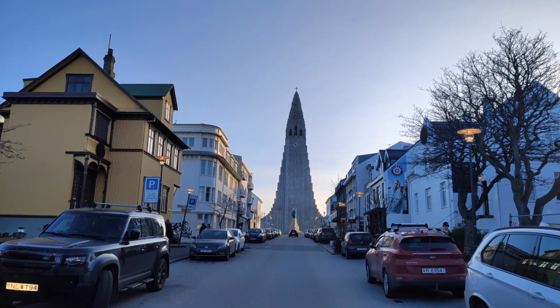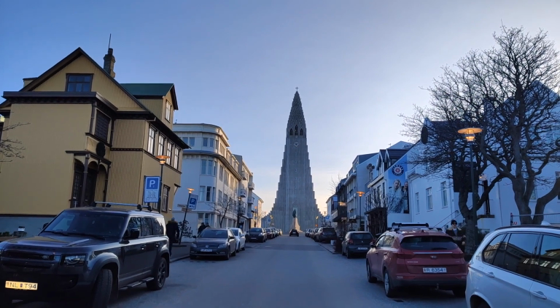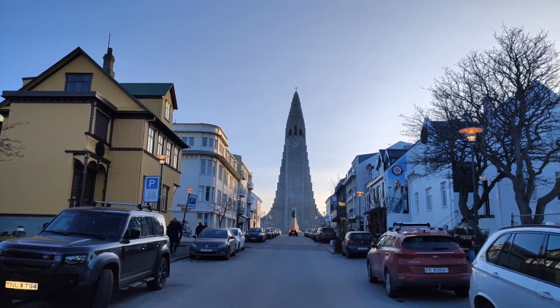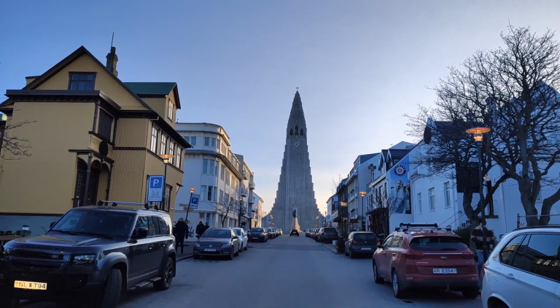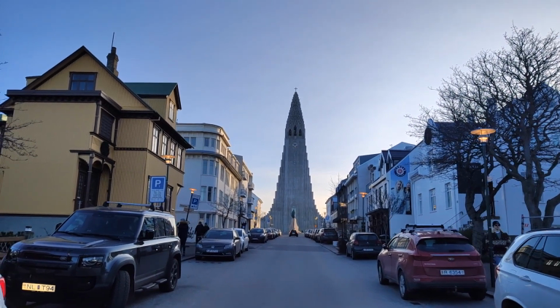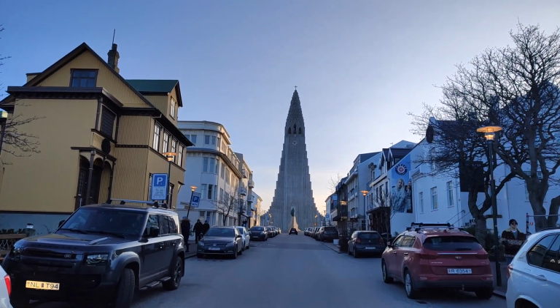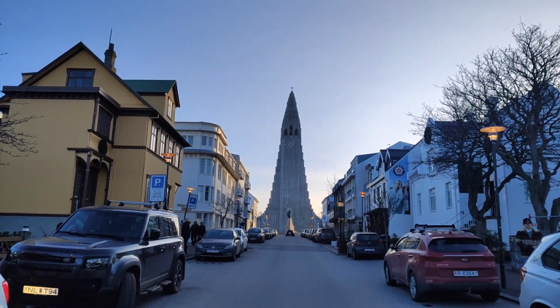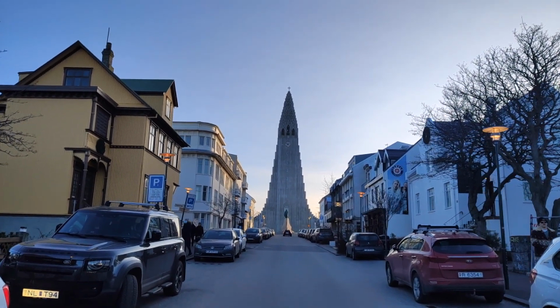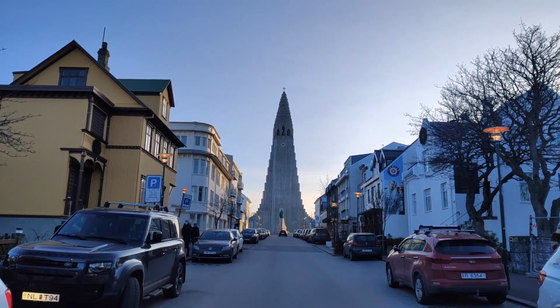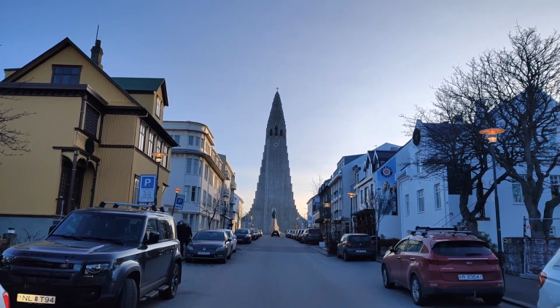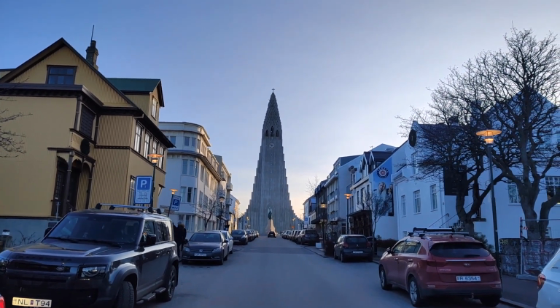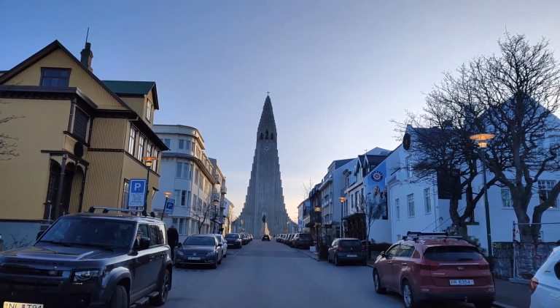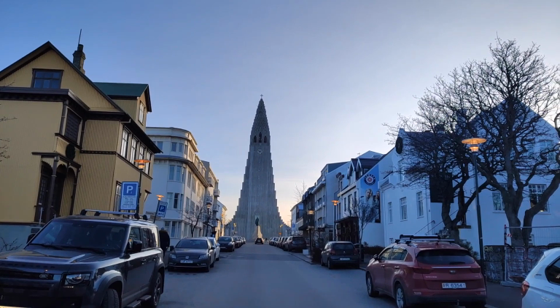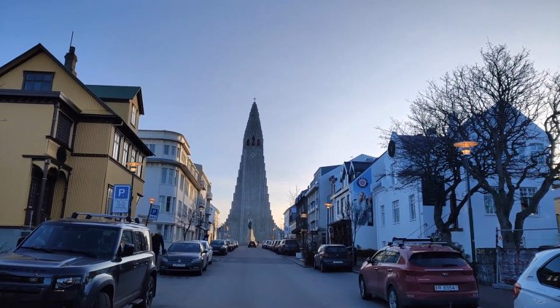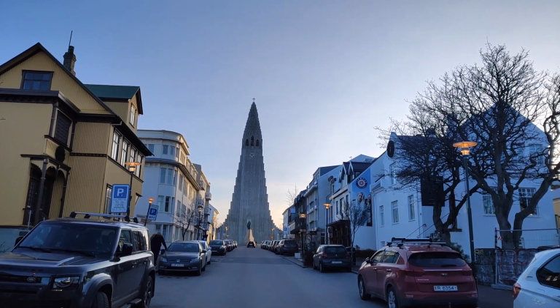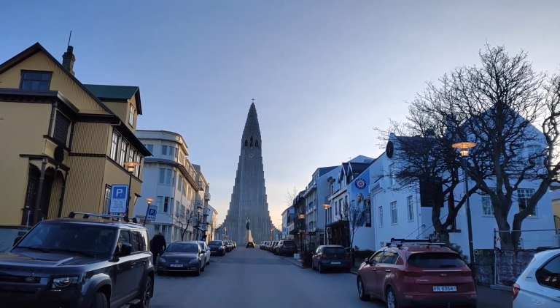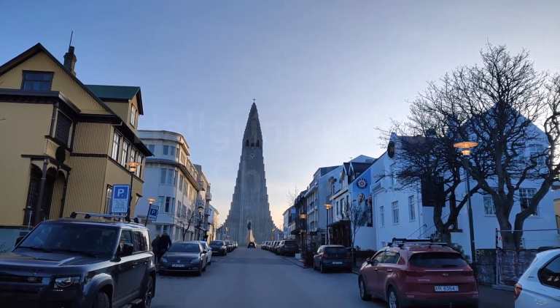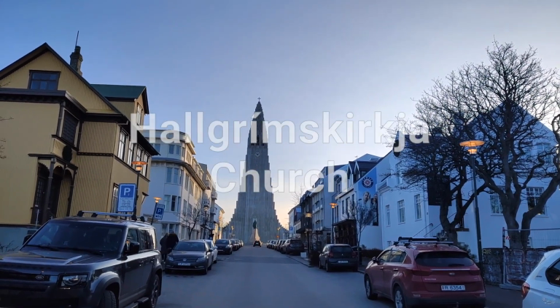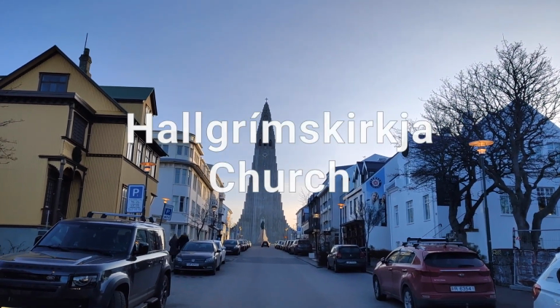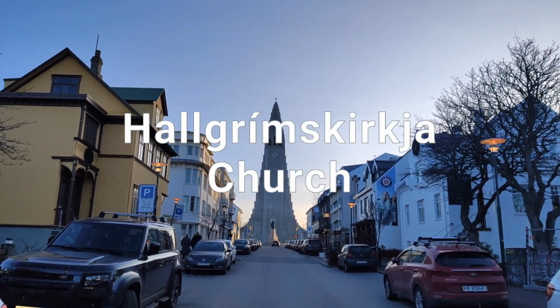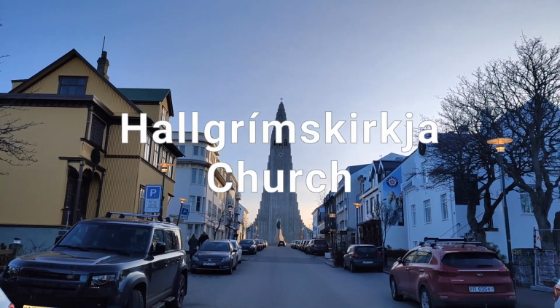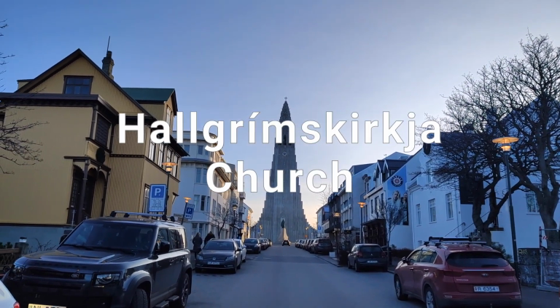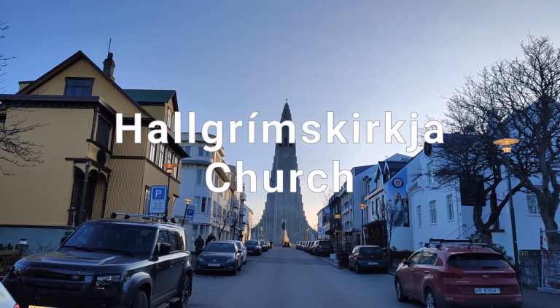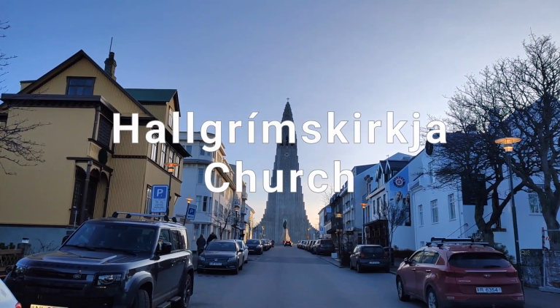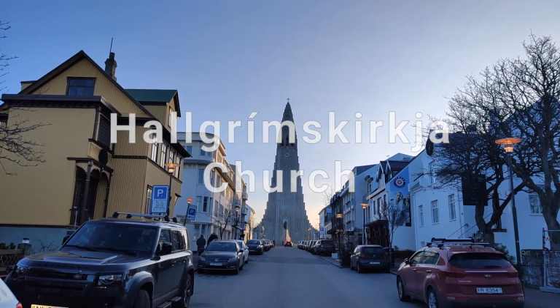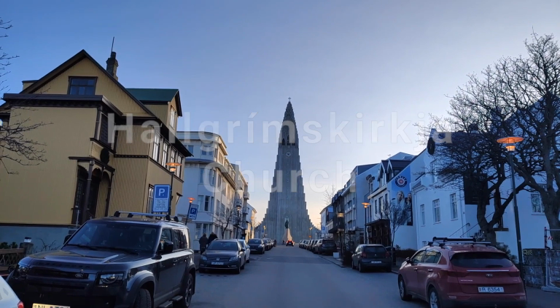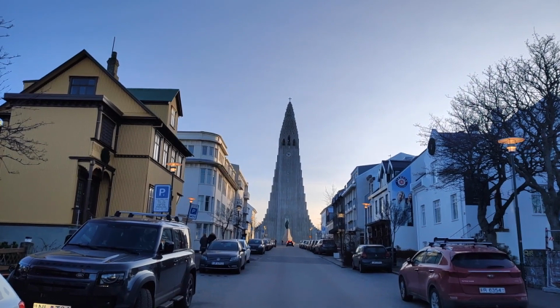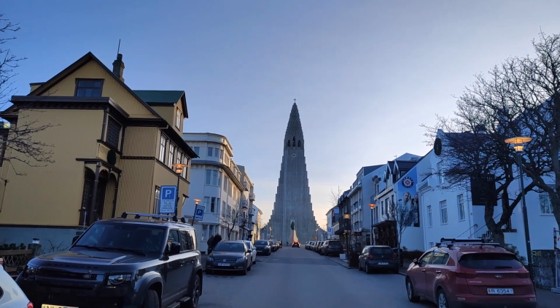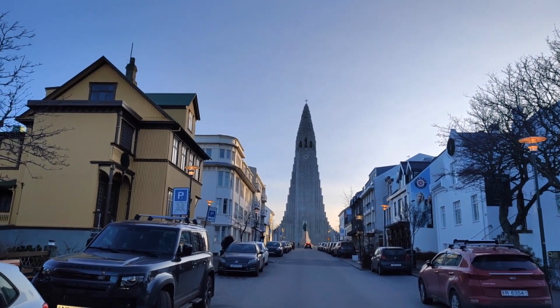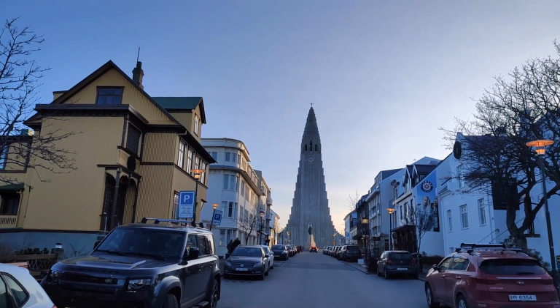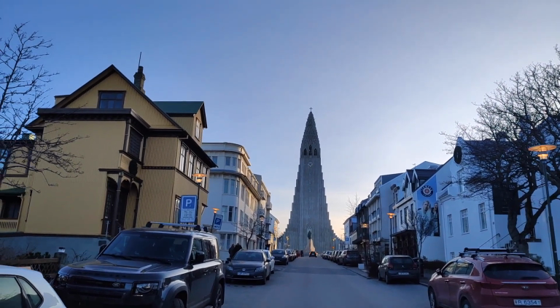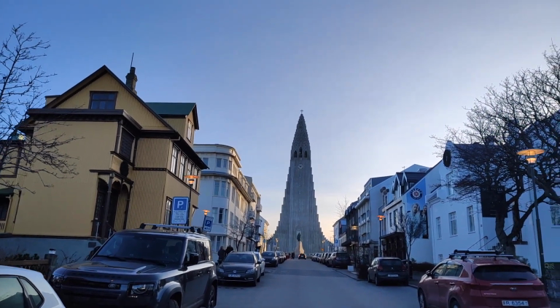Hi guys and welcome to Reykjavik. We are now in the downtown of Reykjavik and you can see in front of you Hallgrímskirkja church. It's one of our most famous landmarks and the largest church in Iceland.